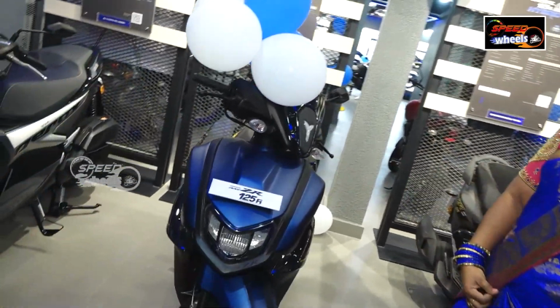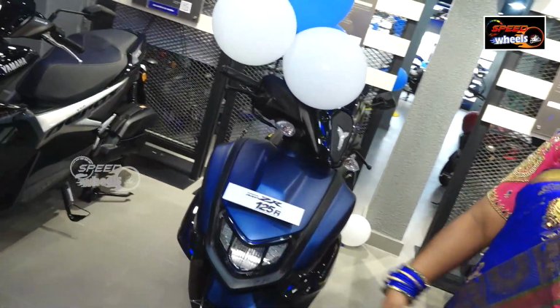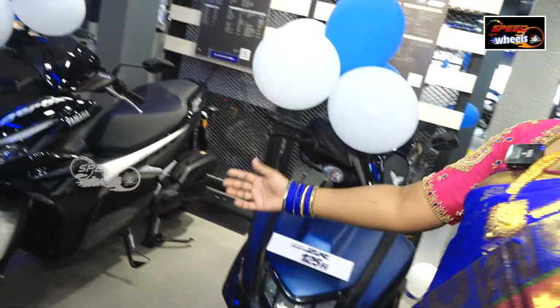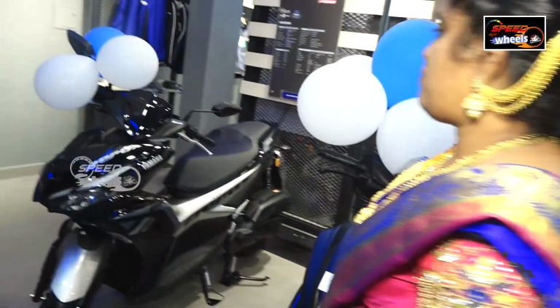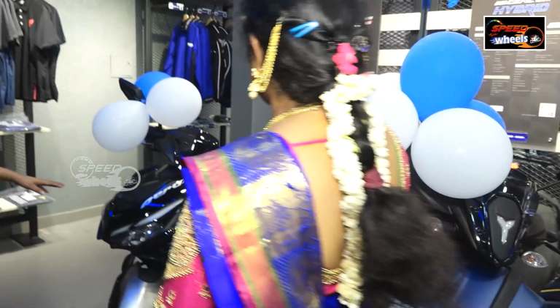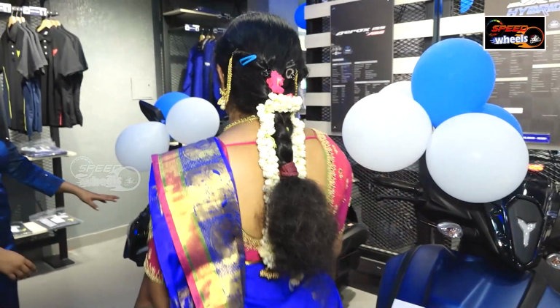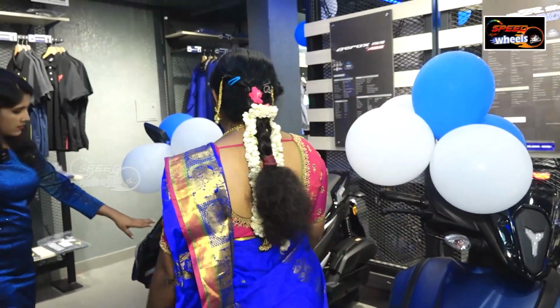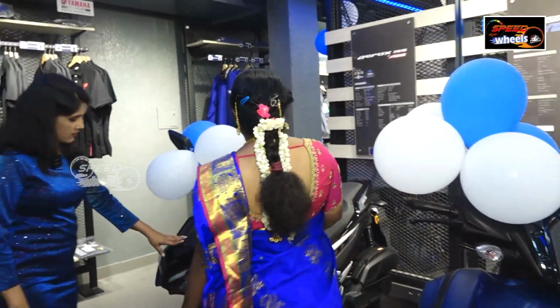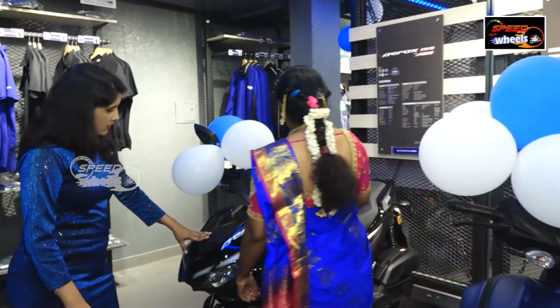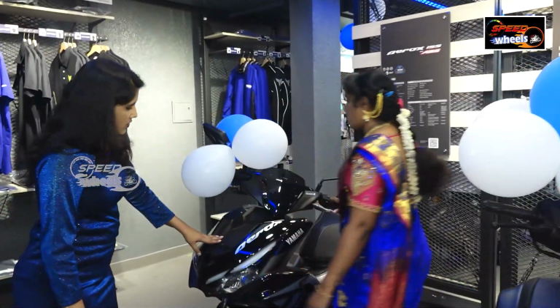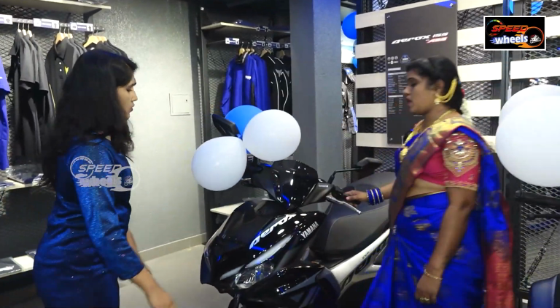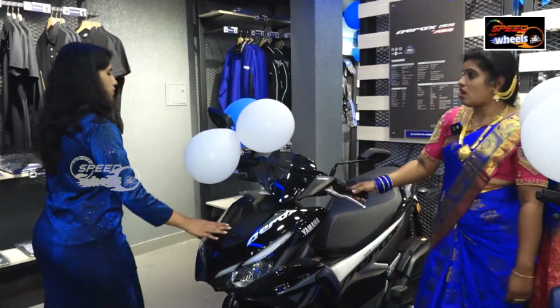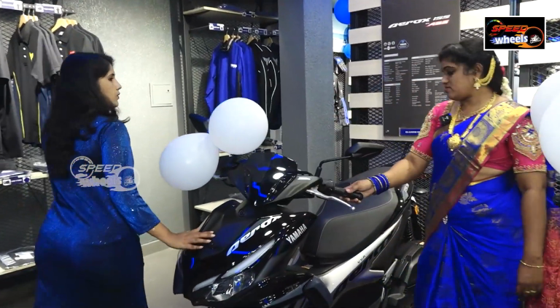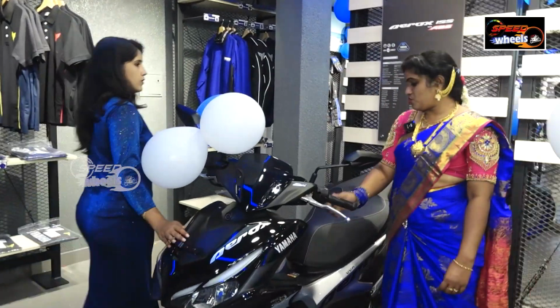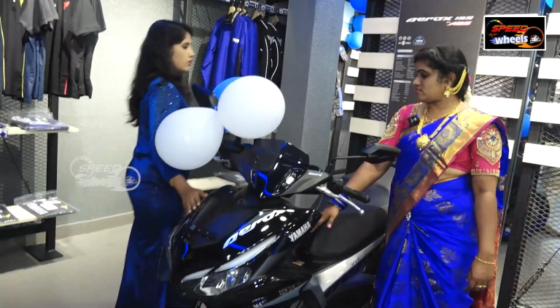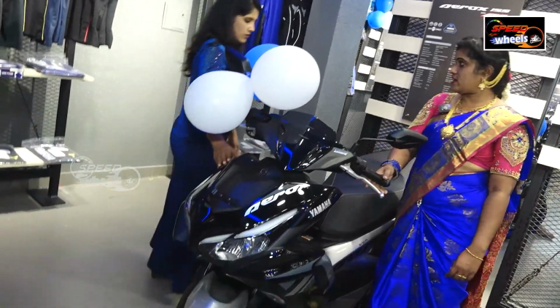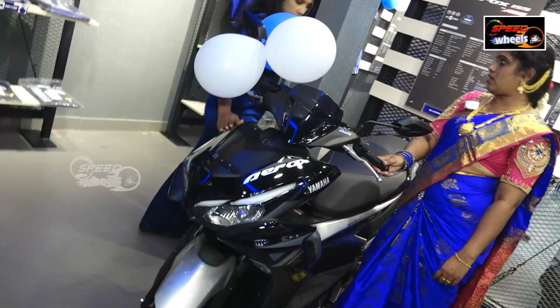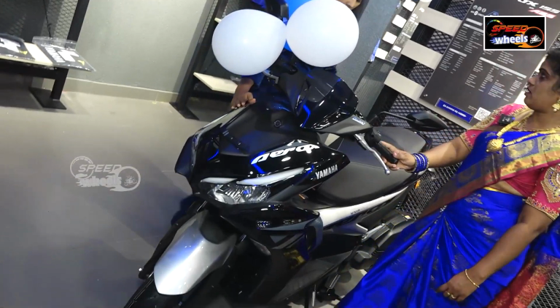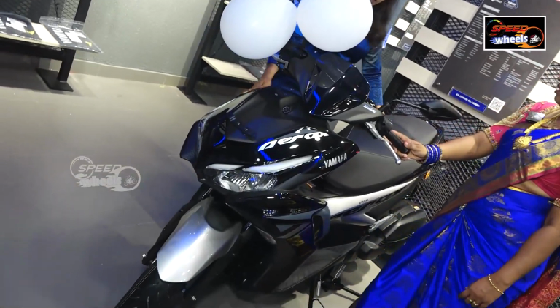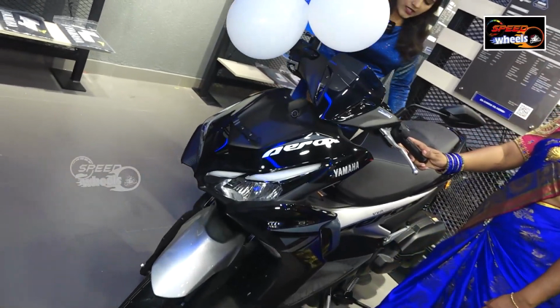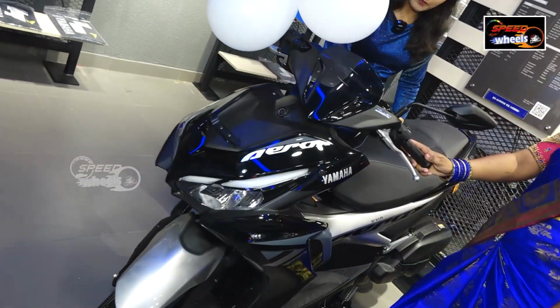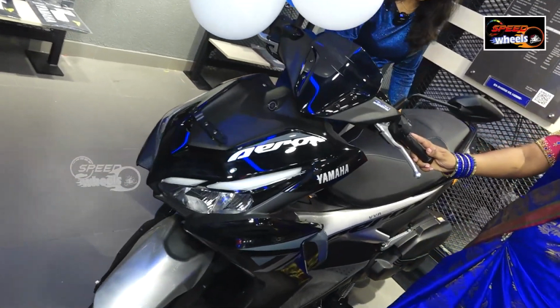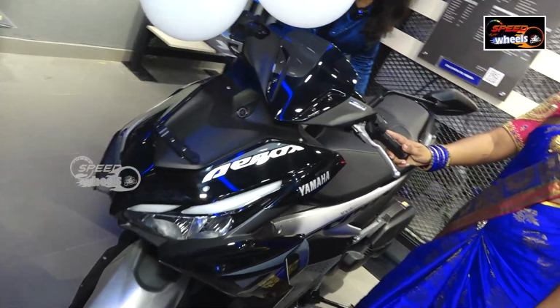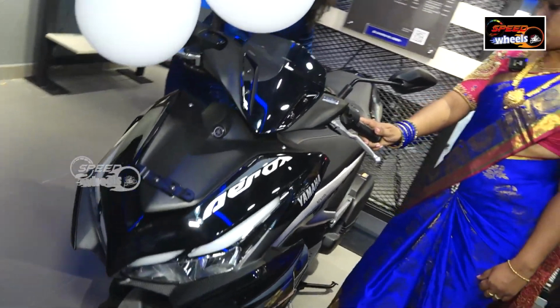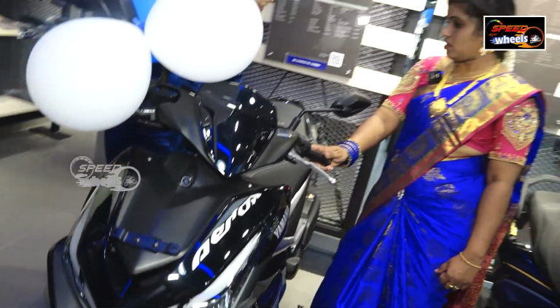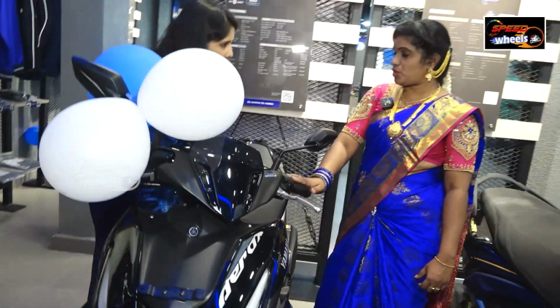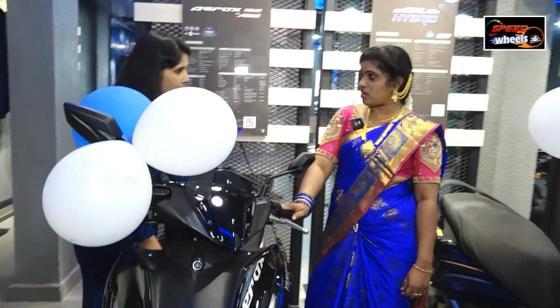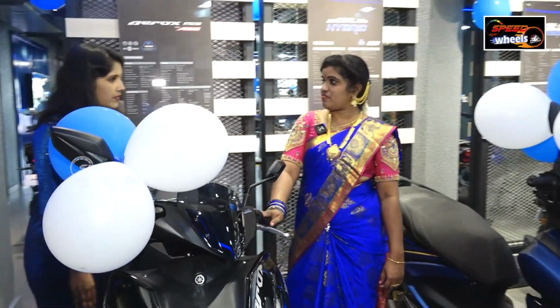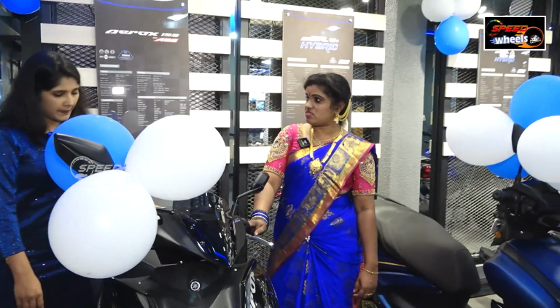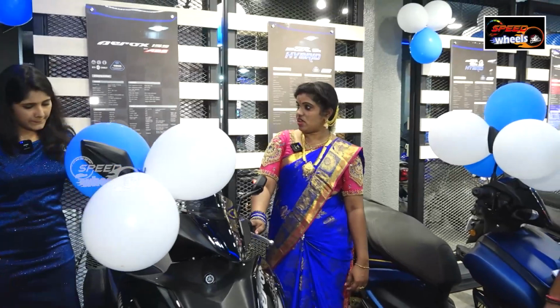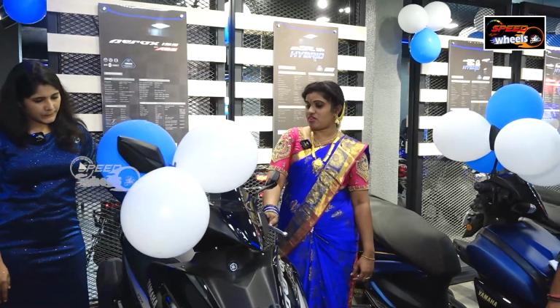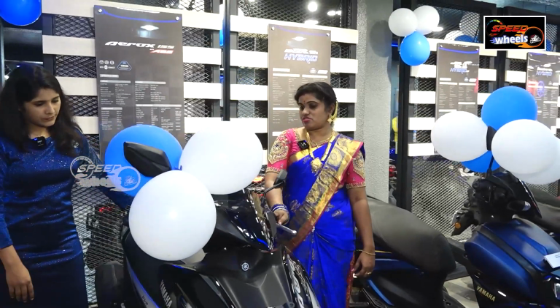The RX is a 155cc R15 engine. The latest model is the first time fueler. Is it a scooter? Yes, it is a 155cc R15 engine.